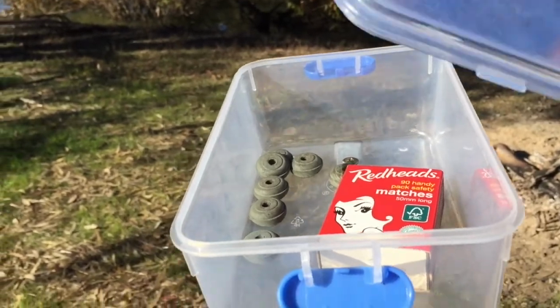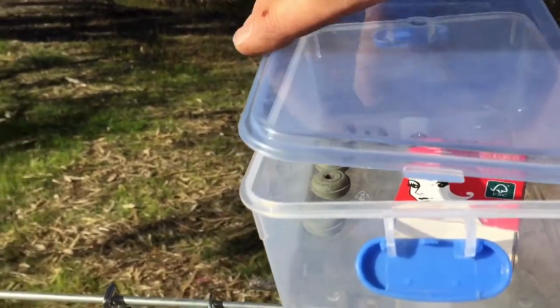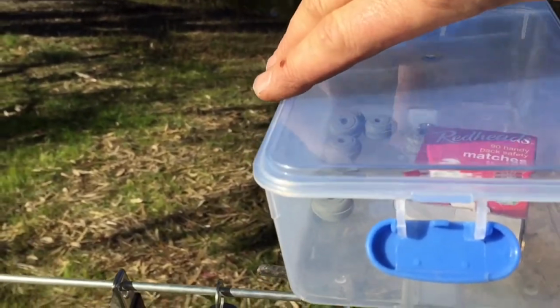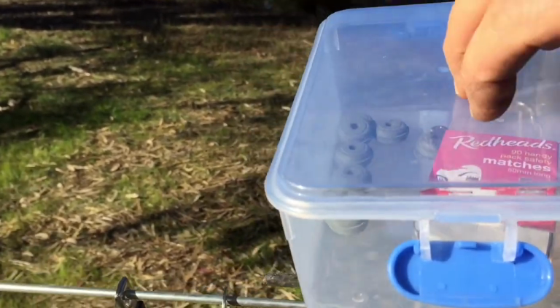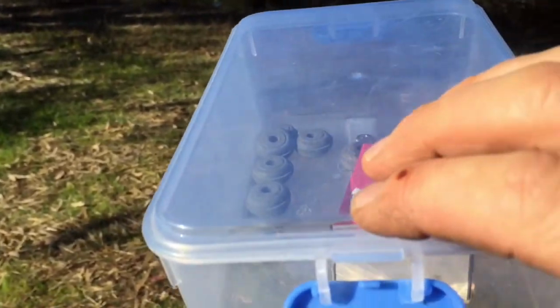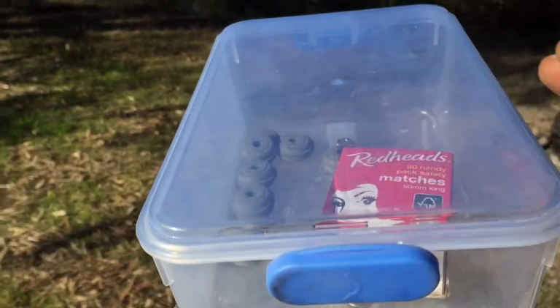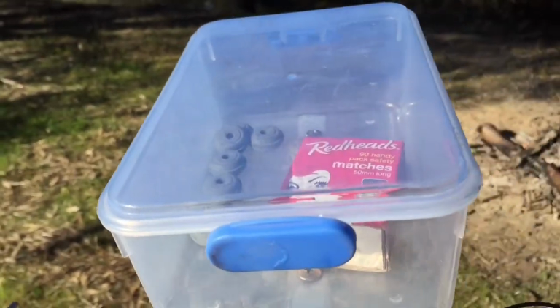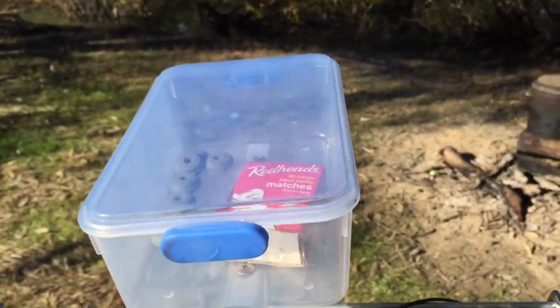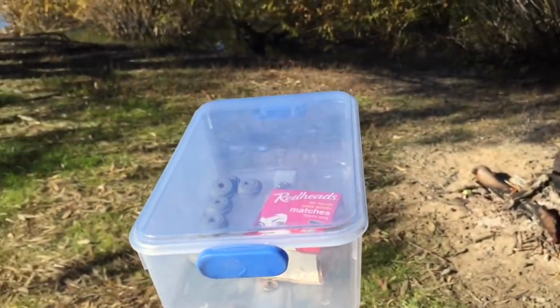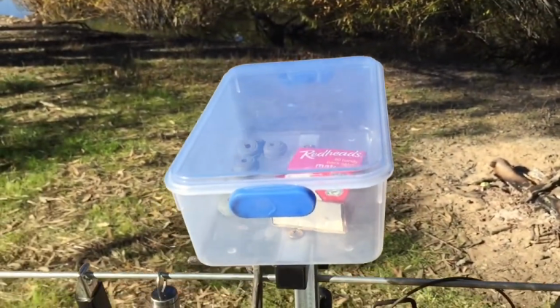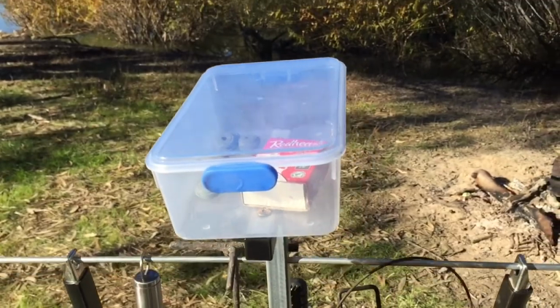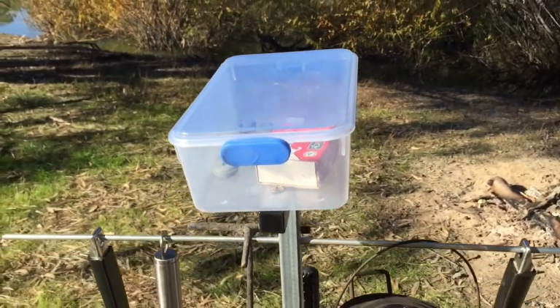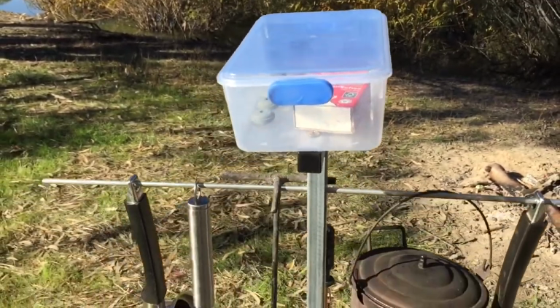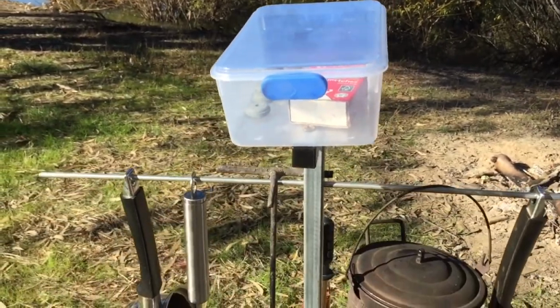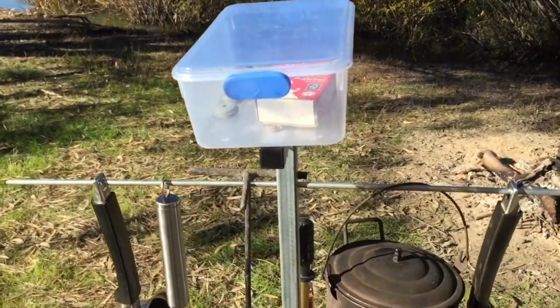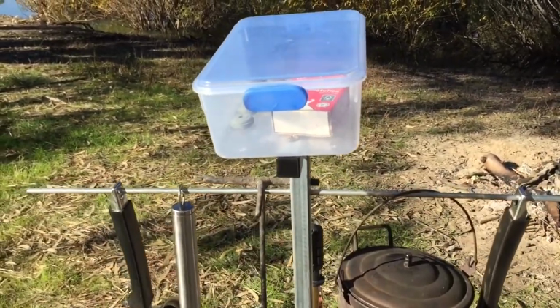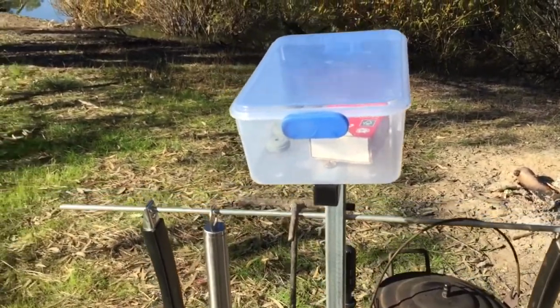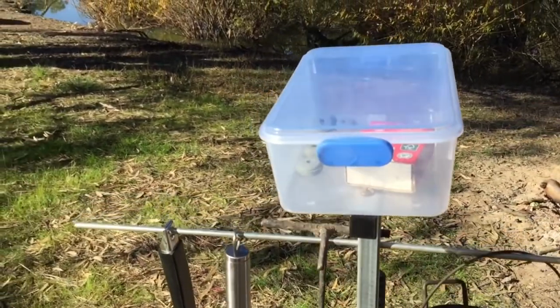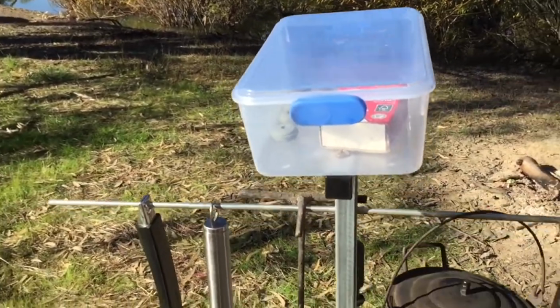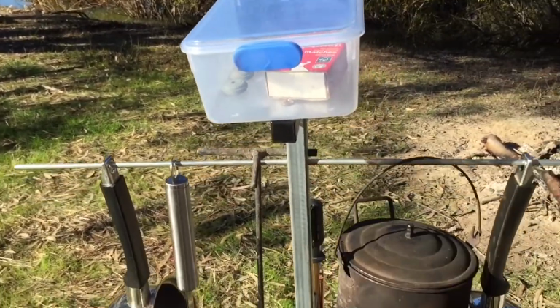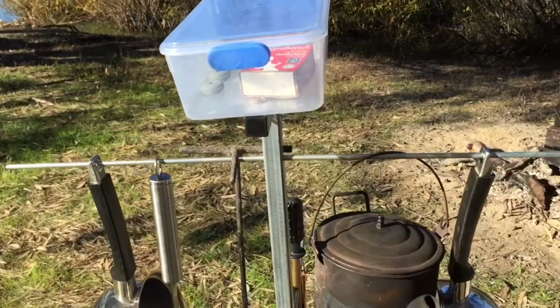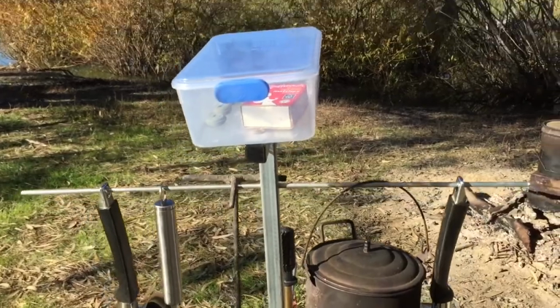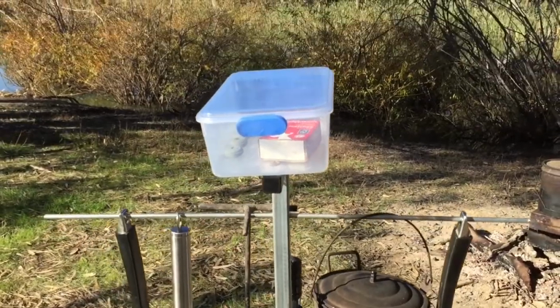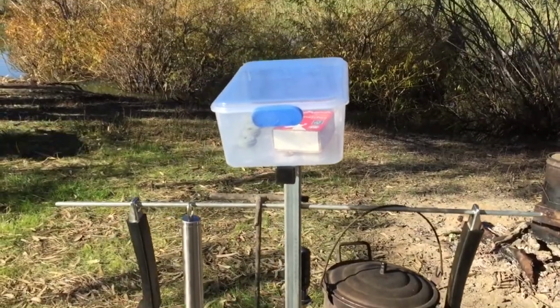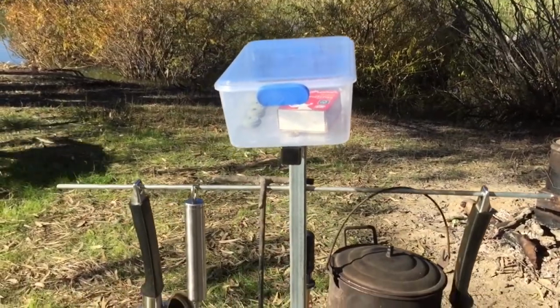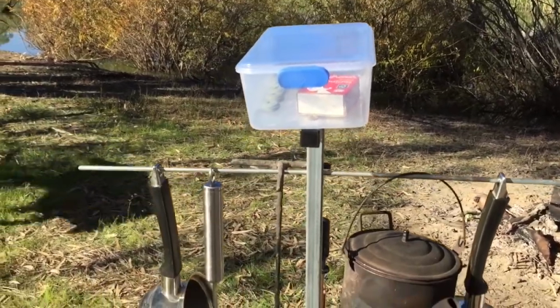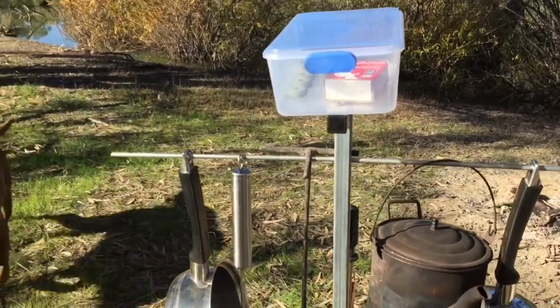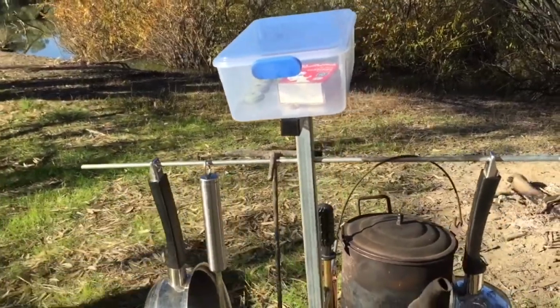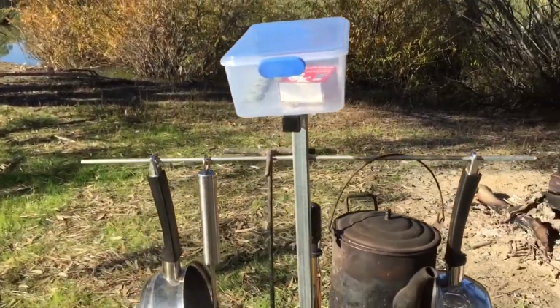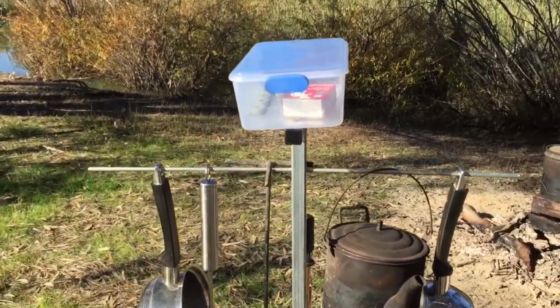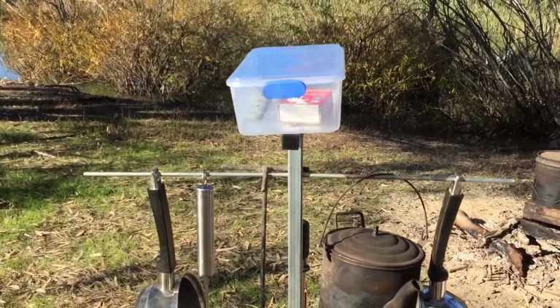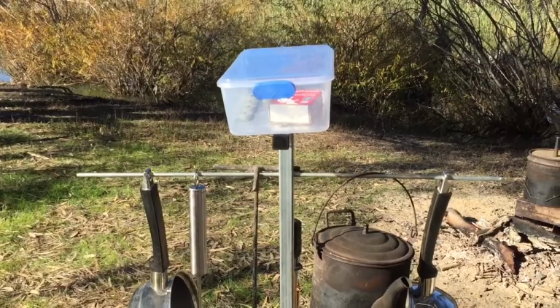And up top here, this is where you can keep your knives and forks and keep your matches in there, so that's nice and close to the fire. The lid goes back on obviously to keep the matches dry. When you come out of a morning and you want to start your fire, you've got your matches right there as well. I'll put it all apart now and I'll explain how you can make one yourself.